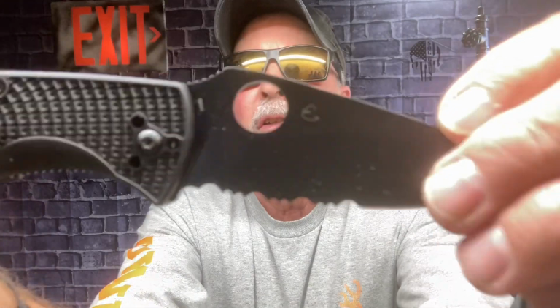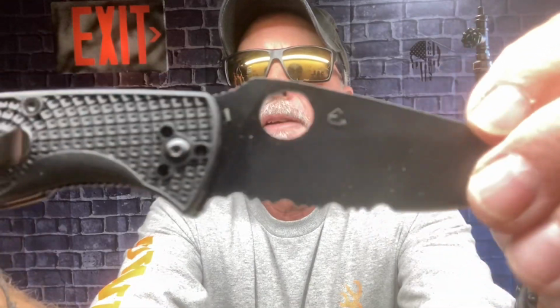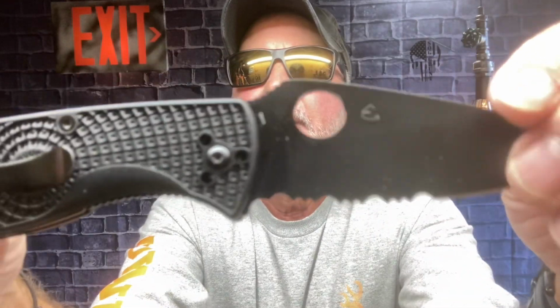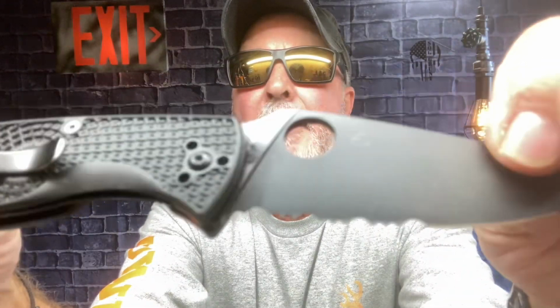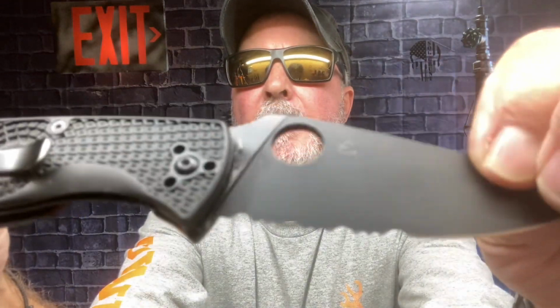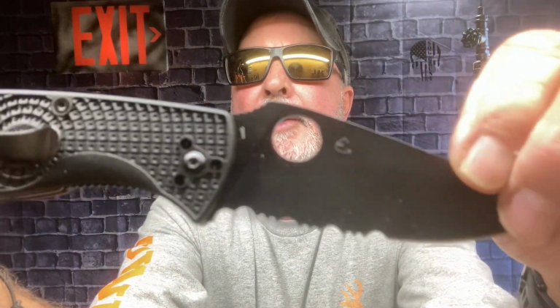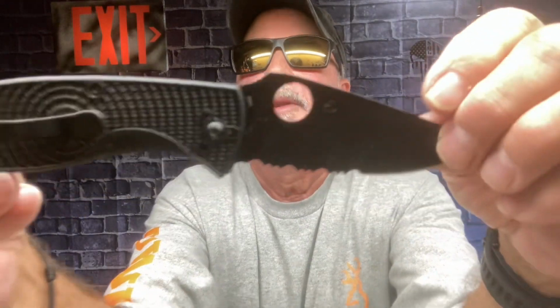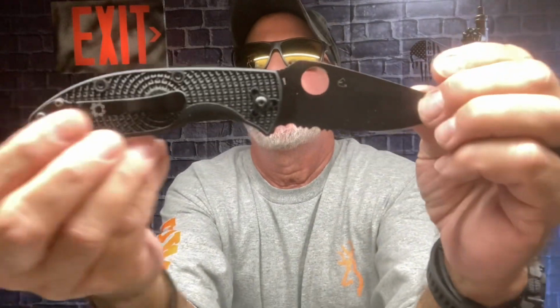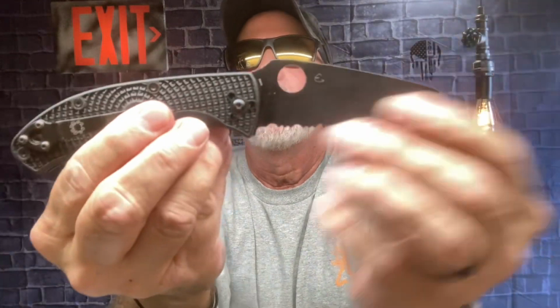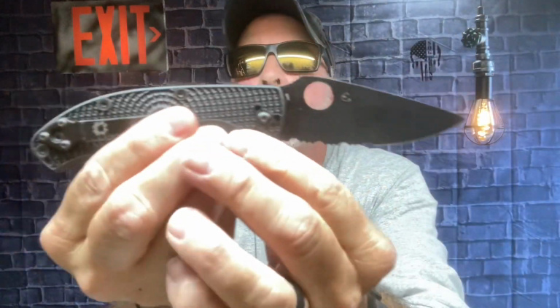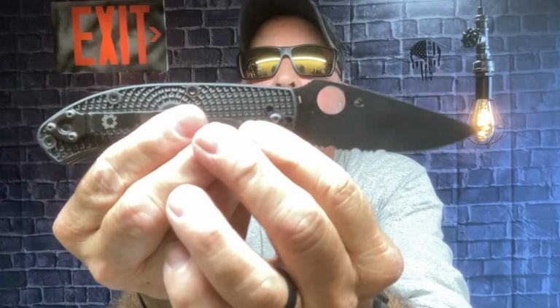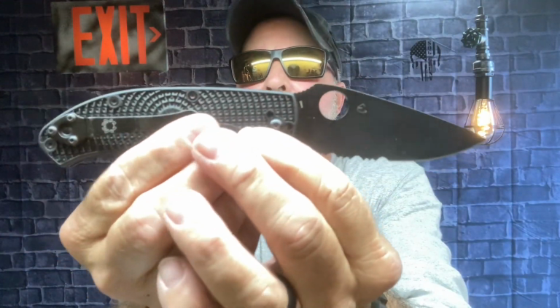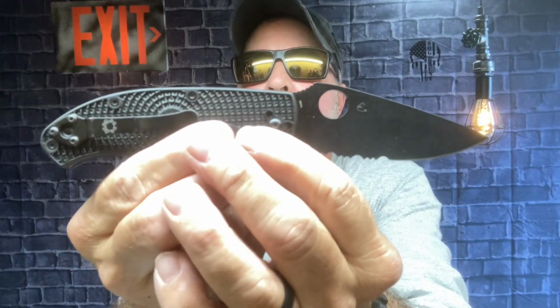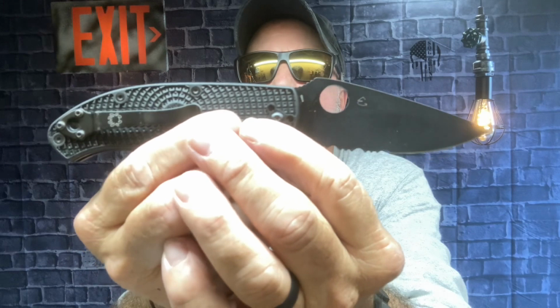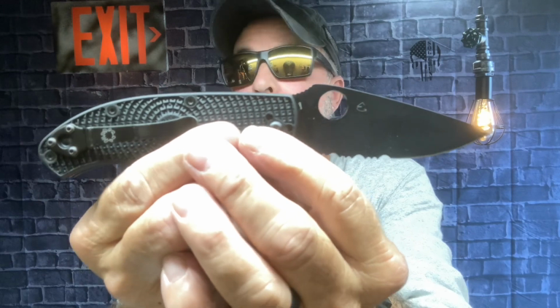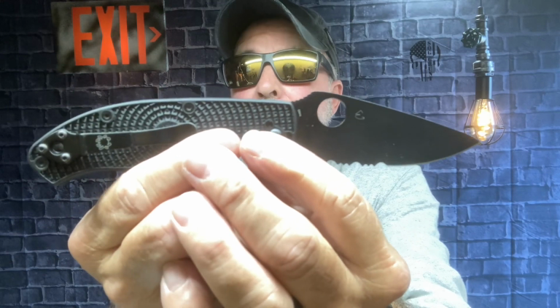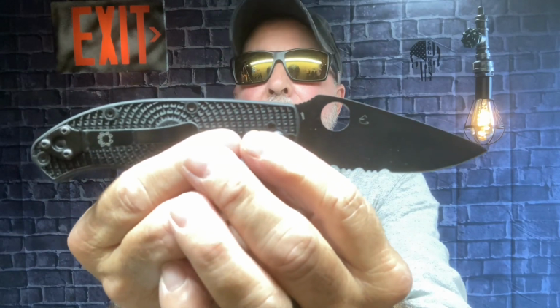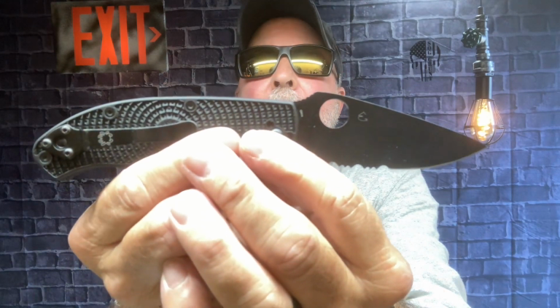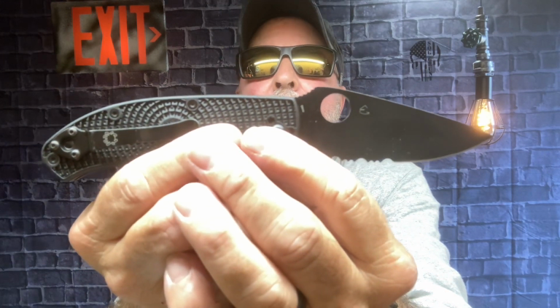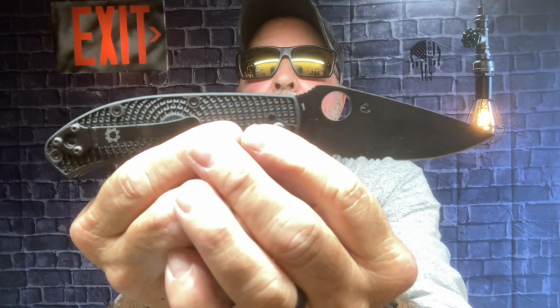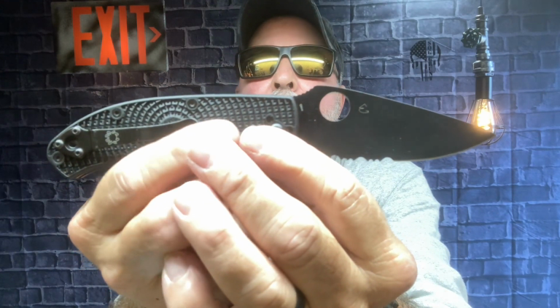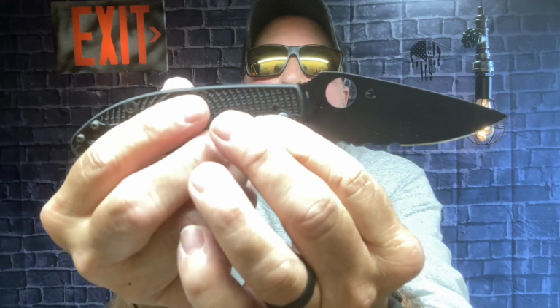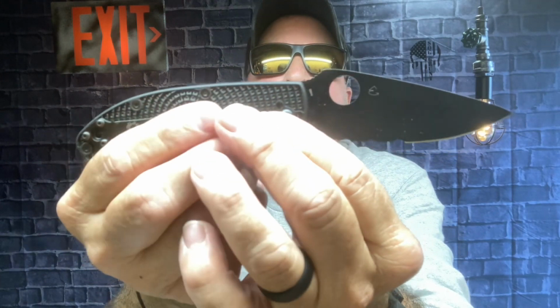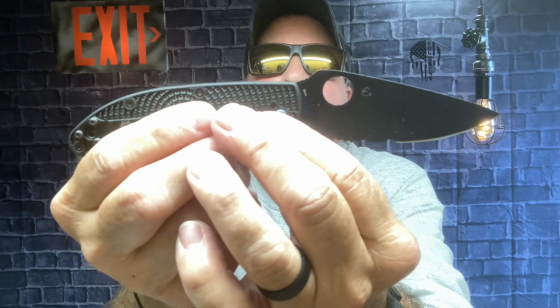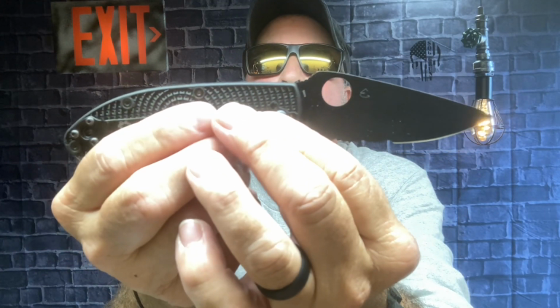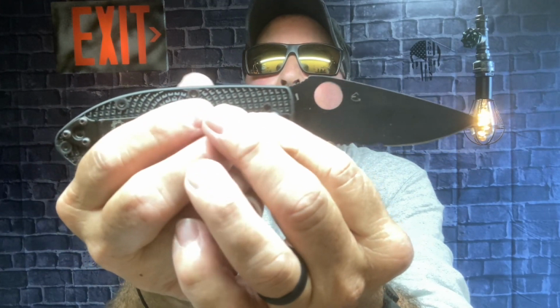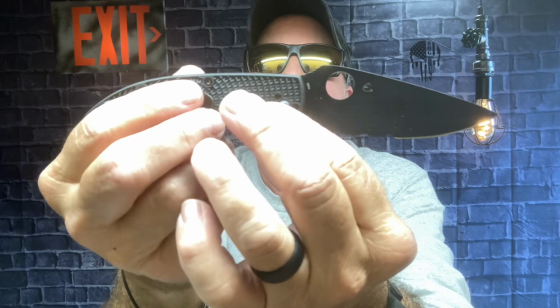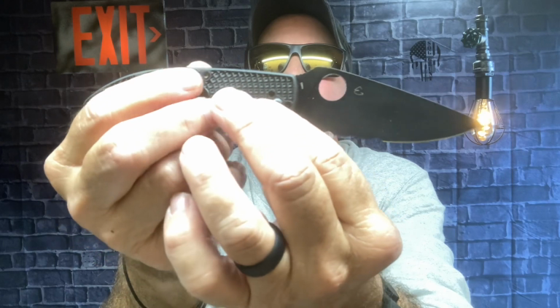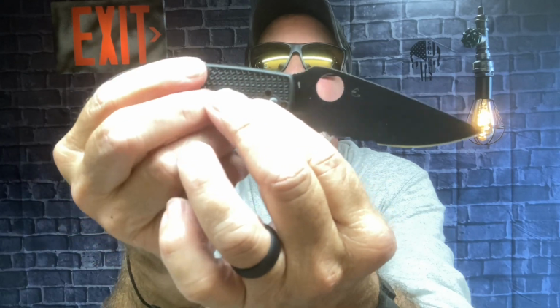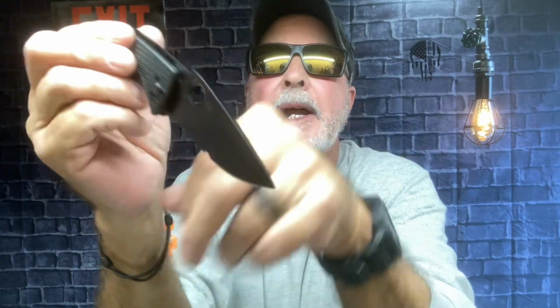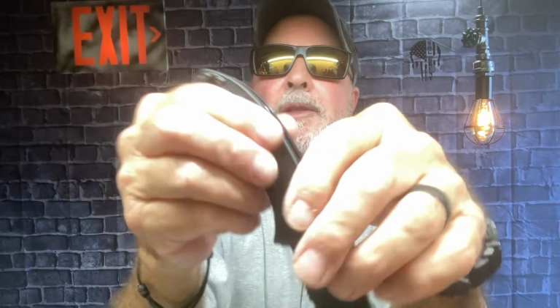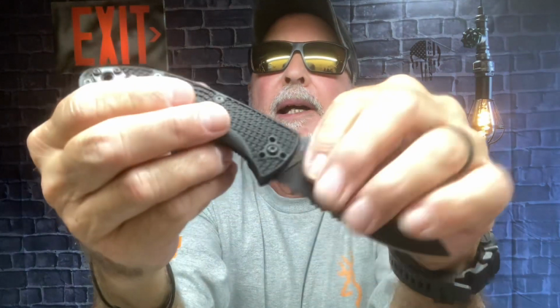This morning at 5 a.m. I had it exposed to salt water, sand, and chlorine. I also had to do a quick repair on a sprinkler, and it got into some mud.